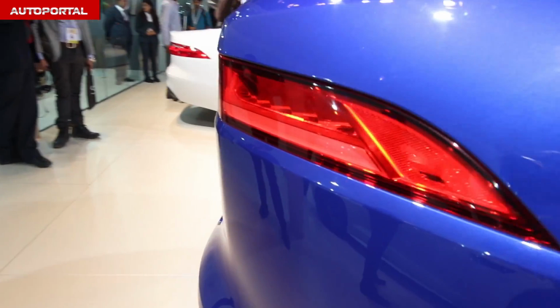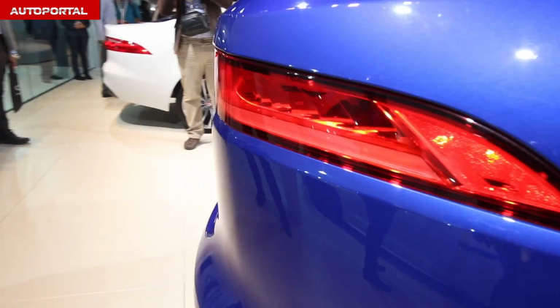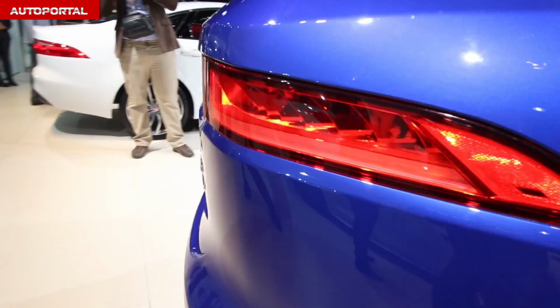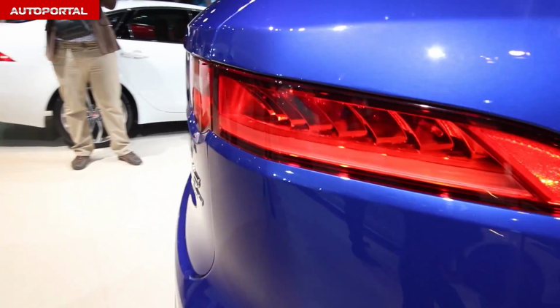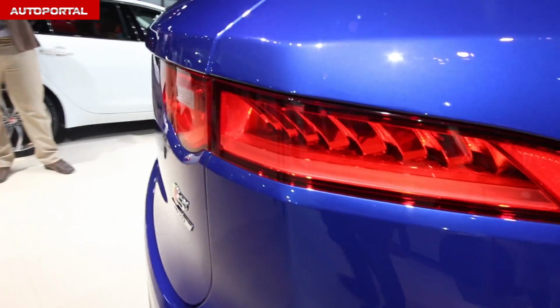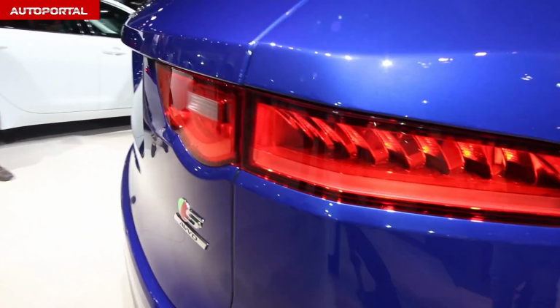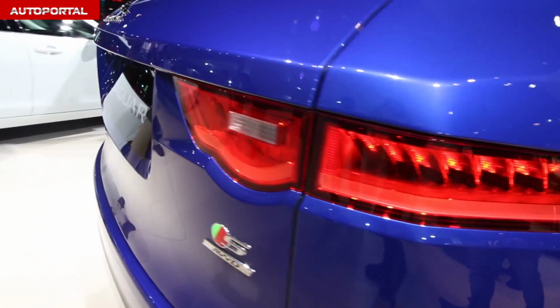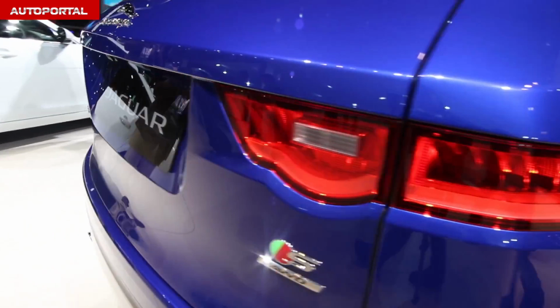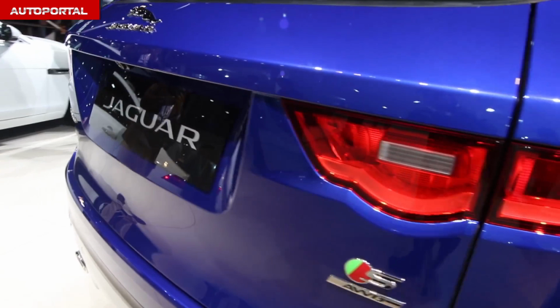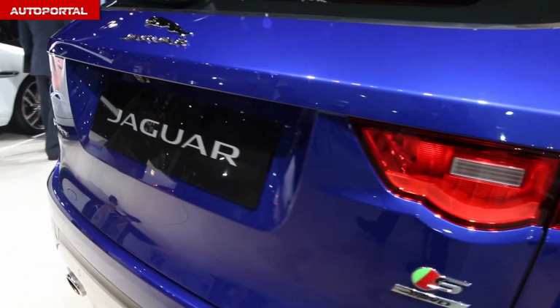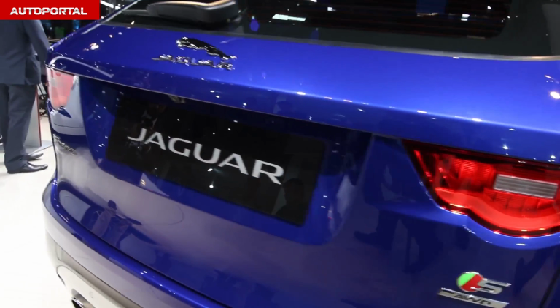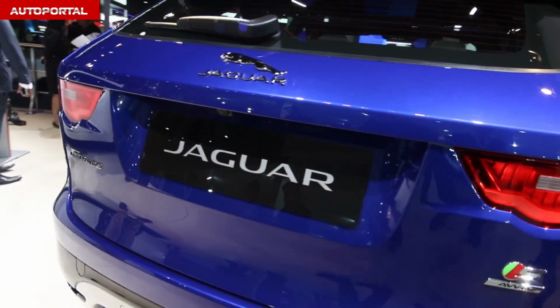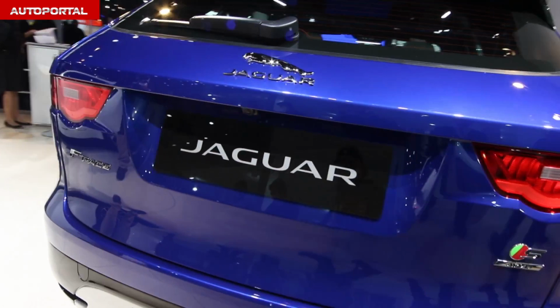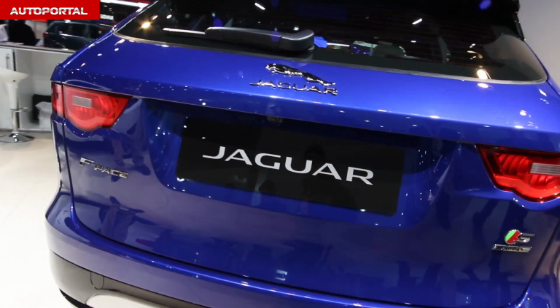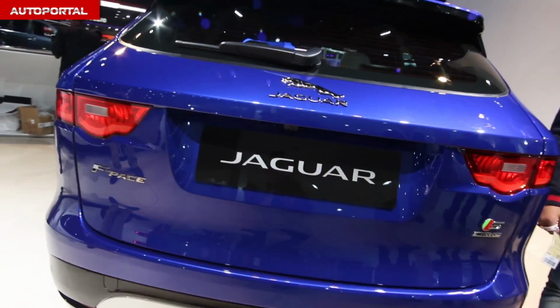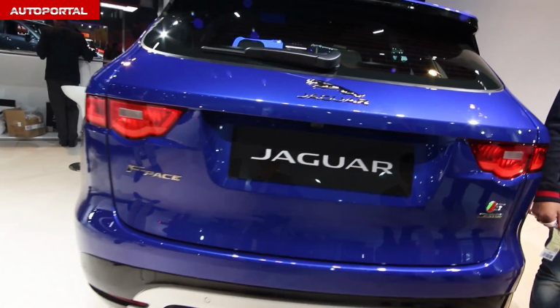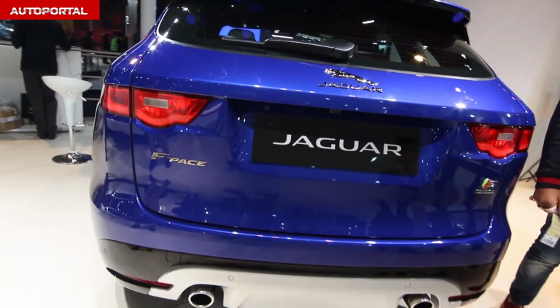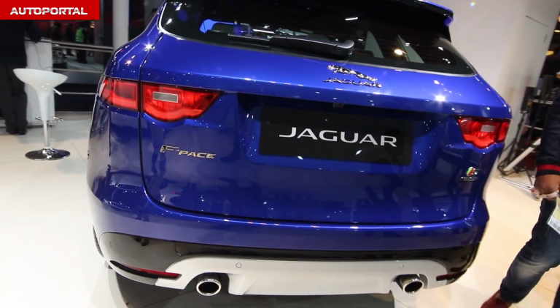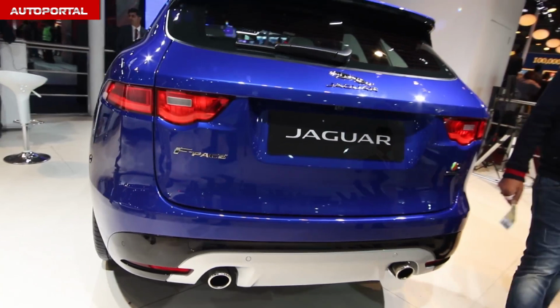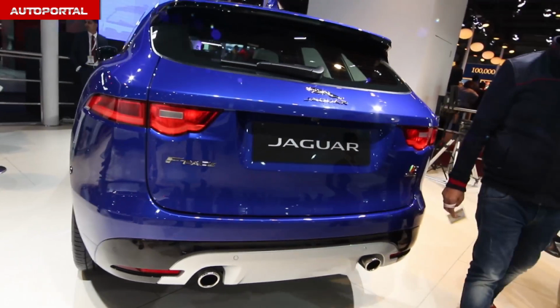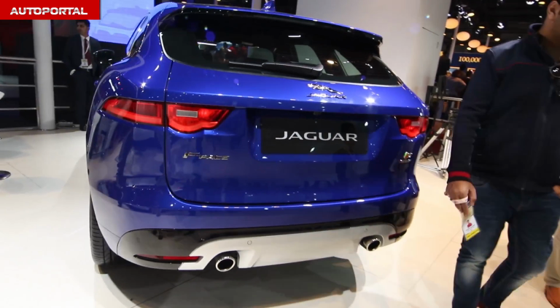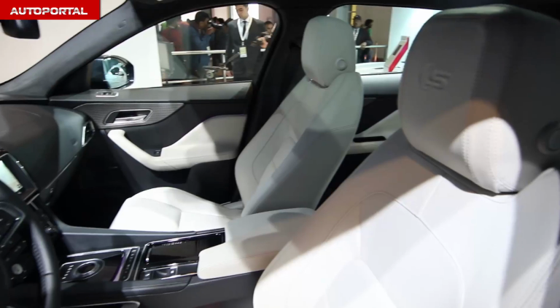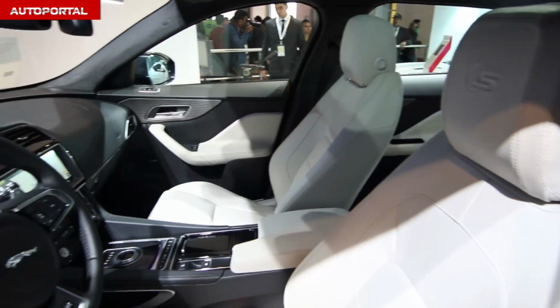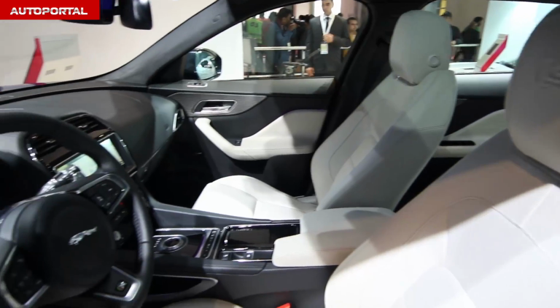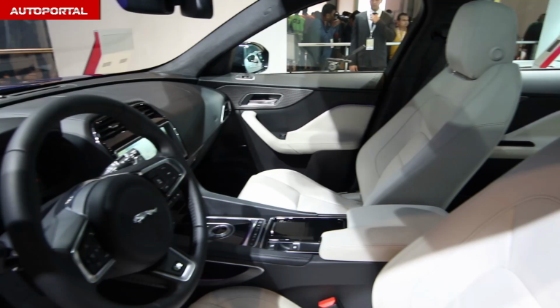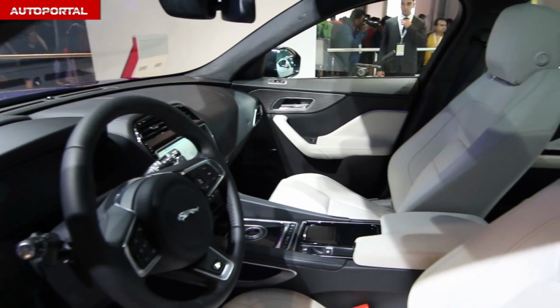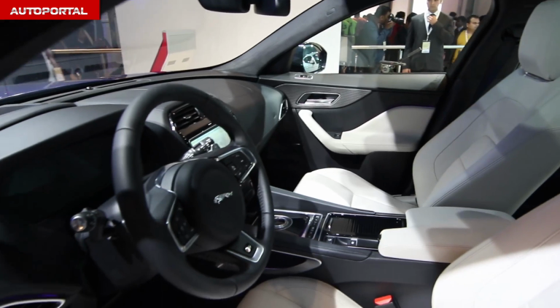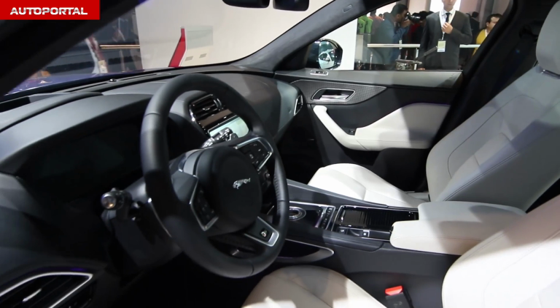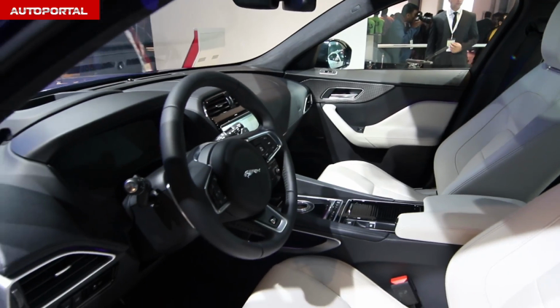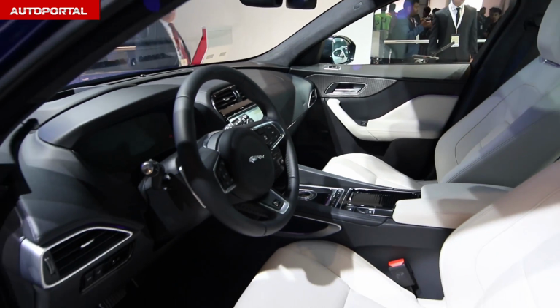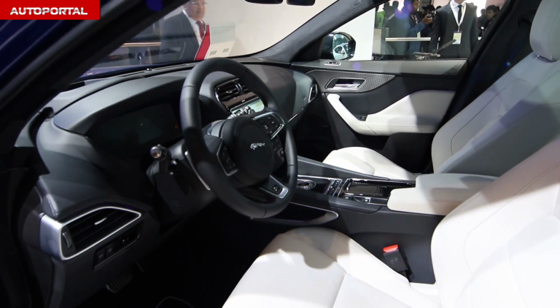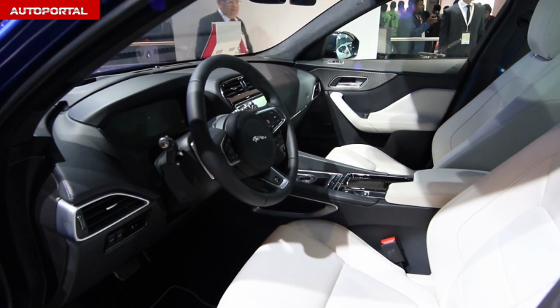With a supercharged V6 motor, the F-Pace promises to do 0-100 kmph in little over 5 seconds, with a limited top speed of 250 kmph.